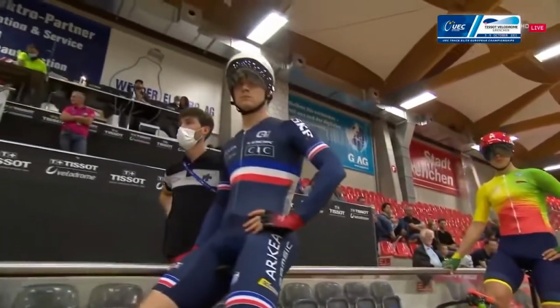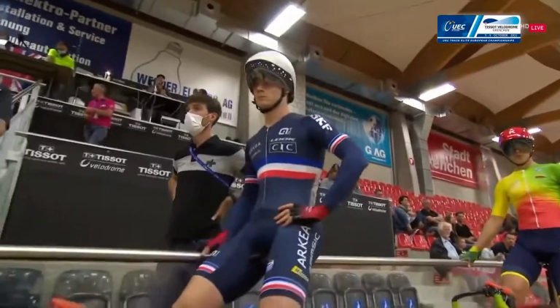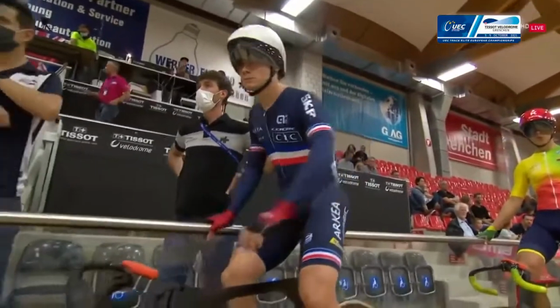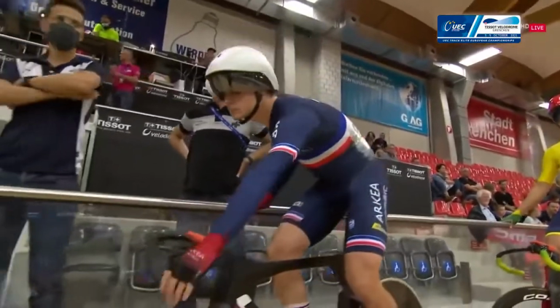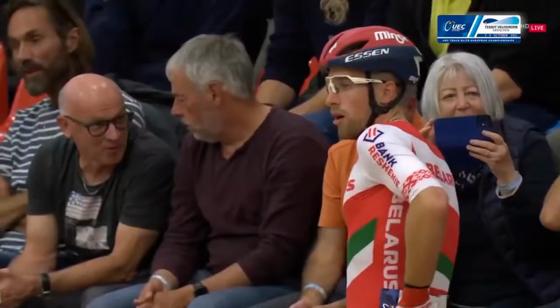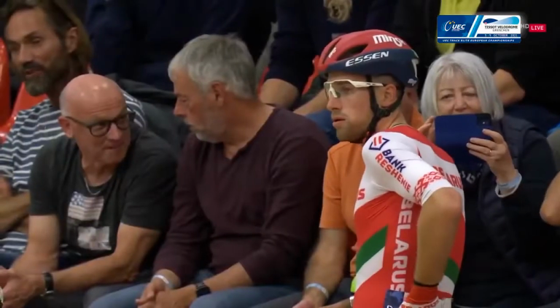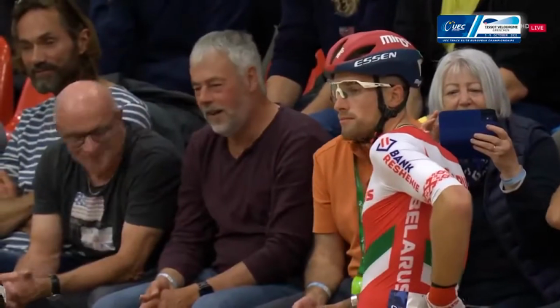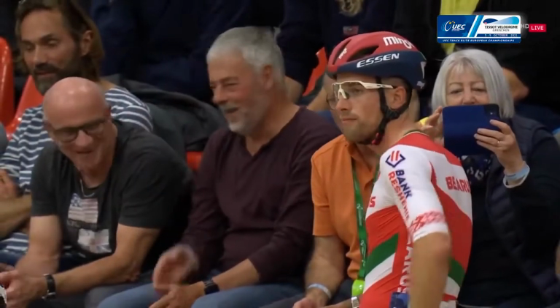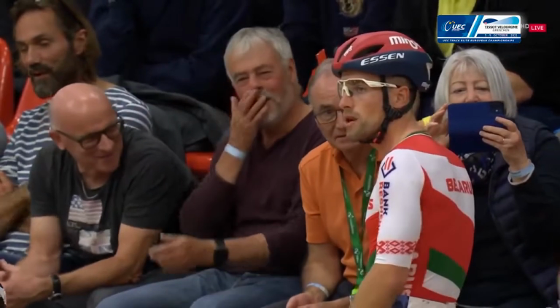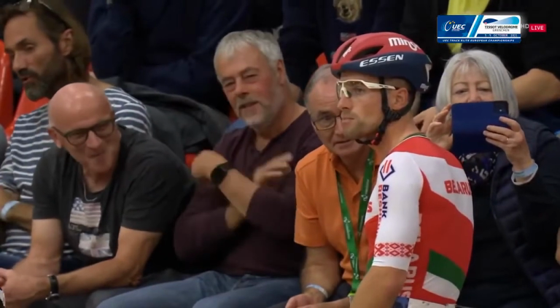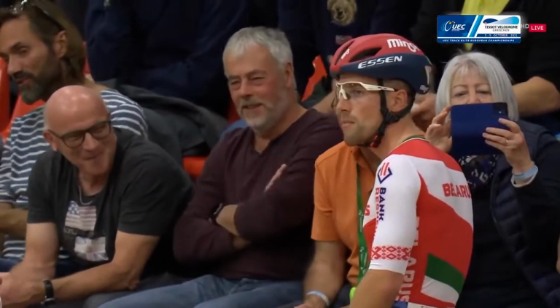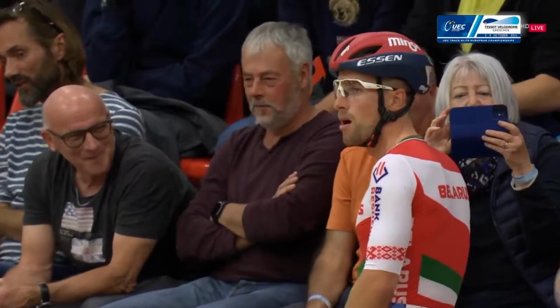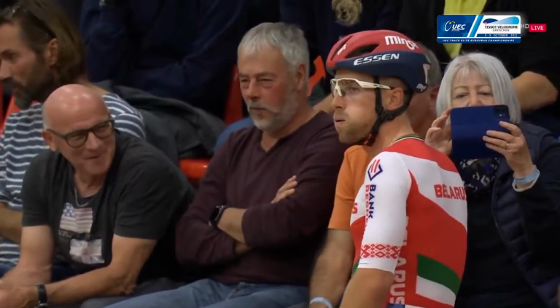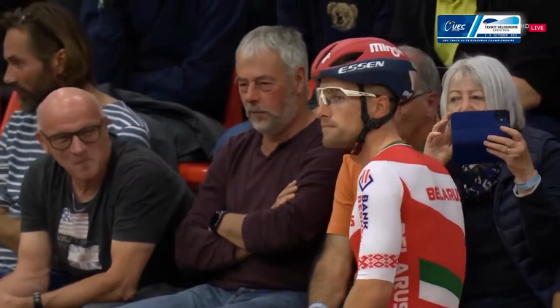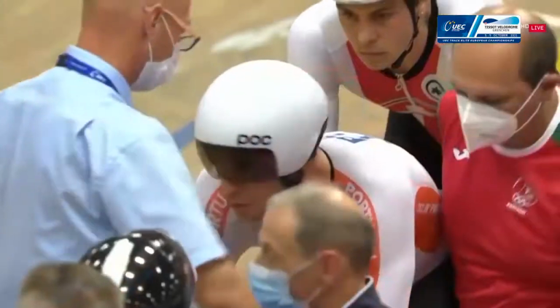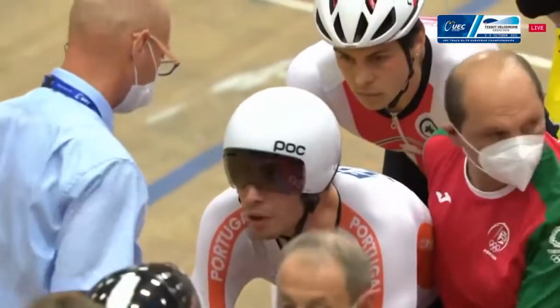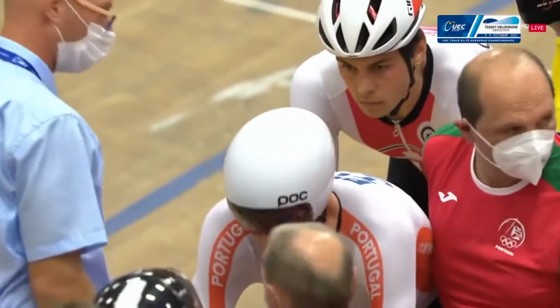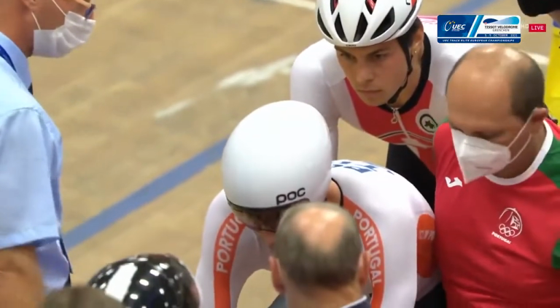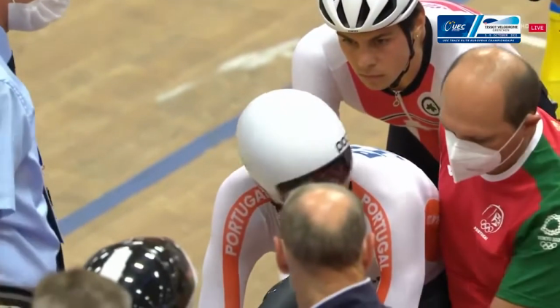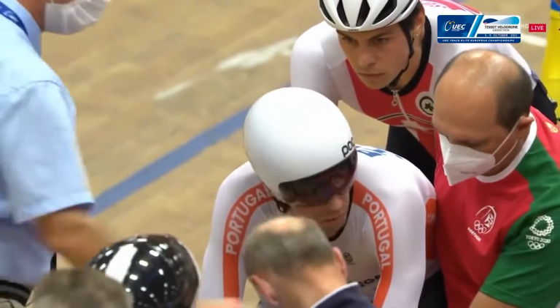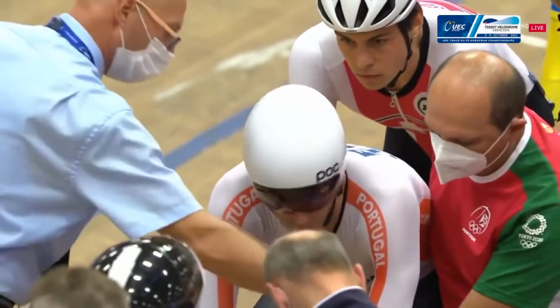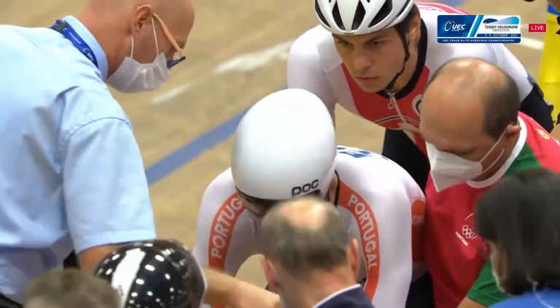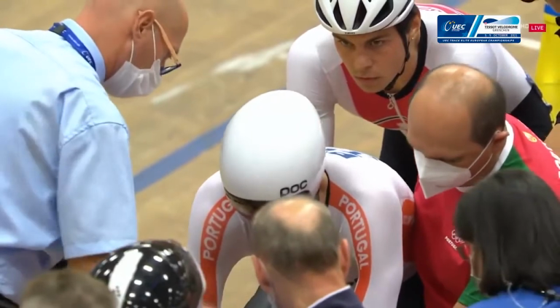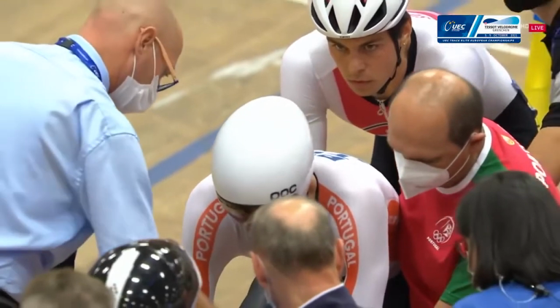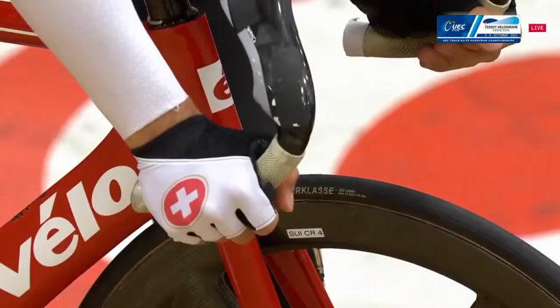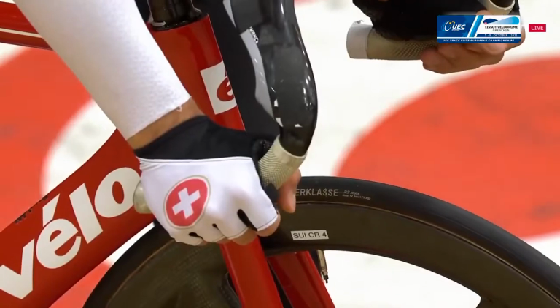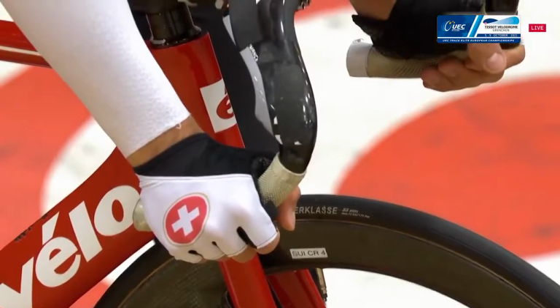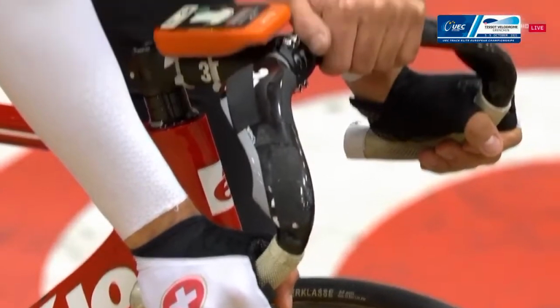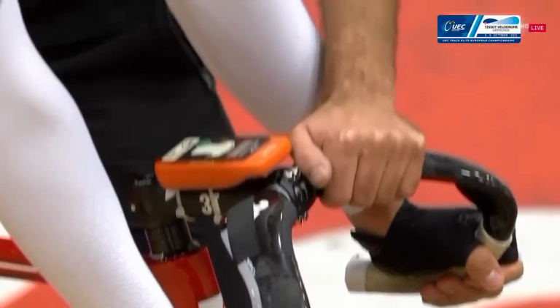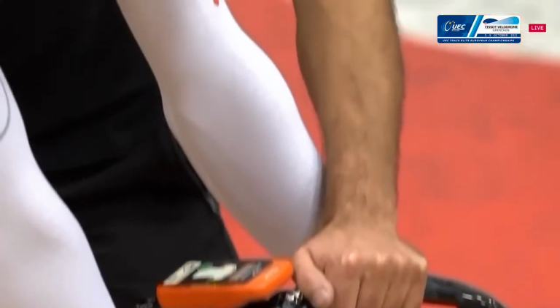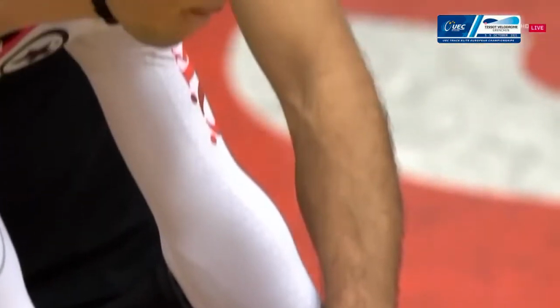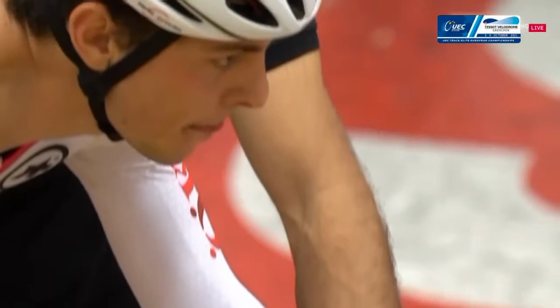Thomas Boudin from France is another rider I picked out here — he's another one to watch. But it's a real mix of youth and experience, and it's so valuable to have this sort of experience as a young rider.